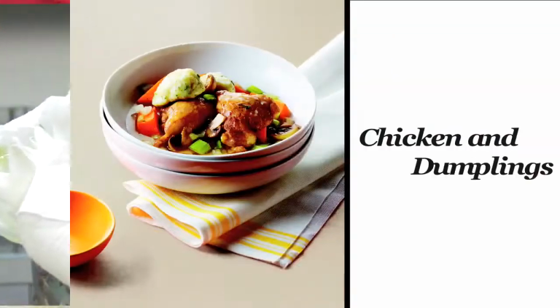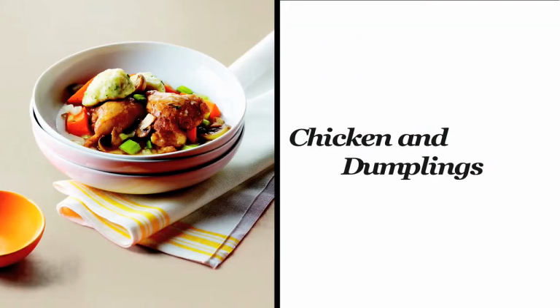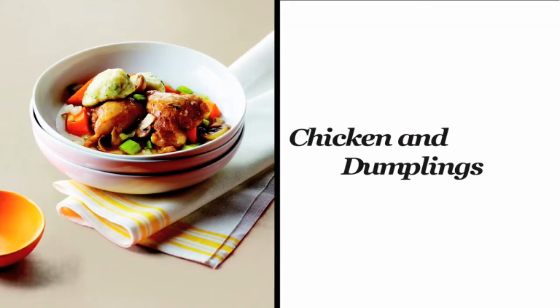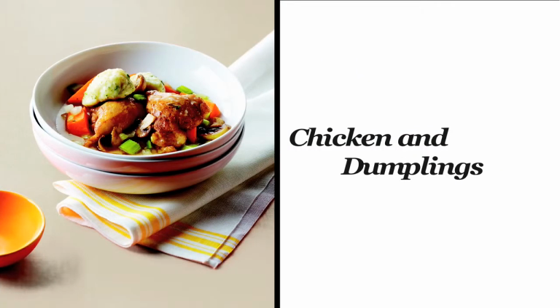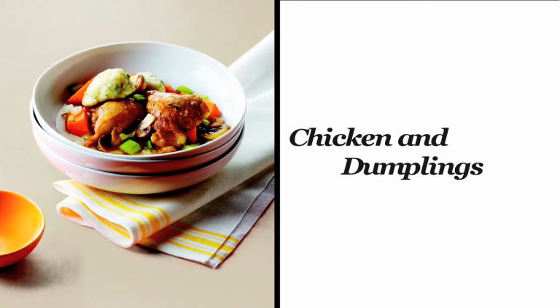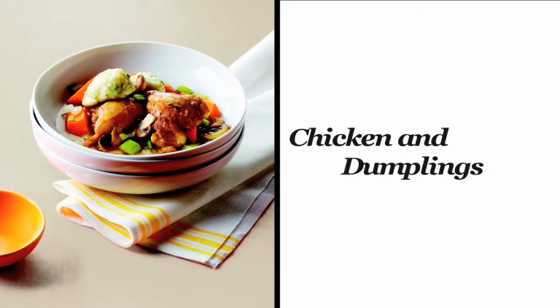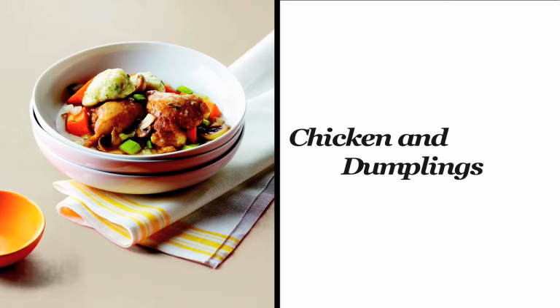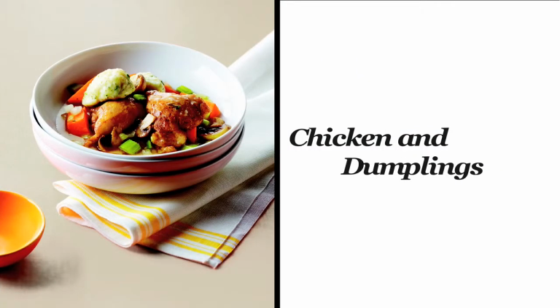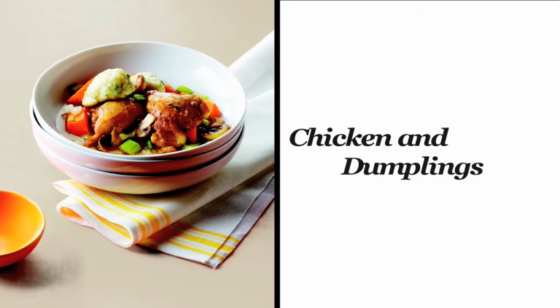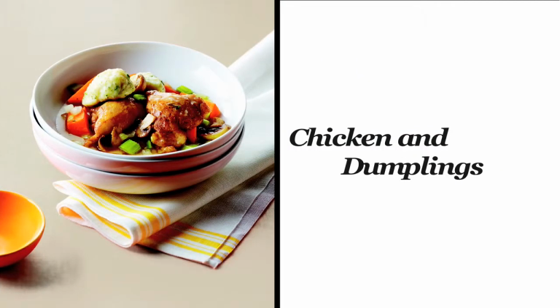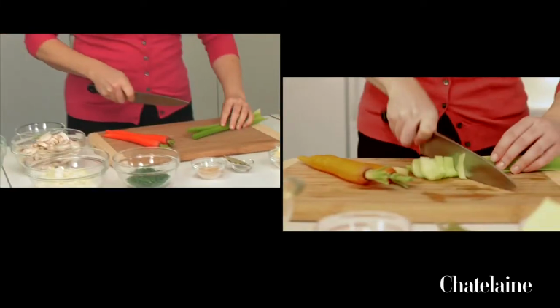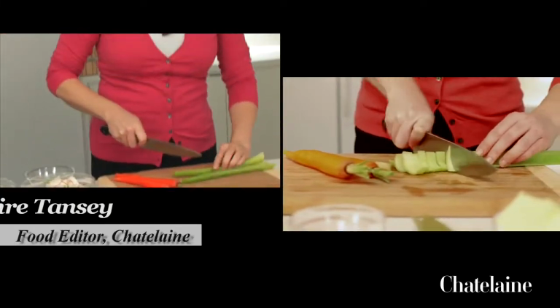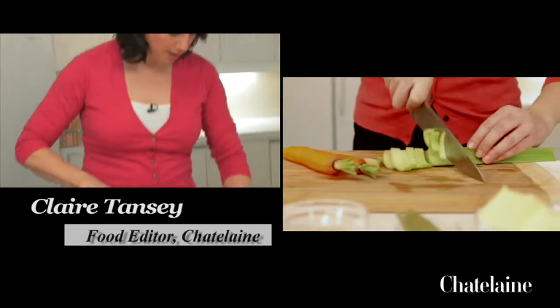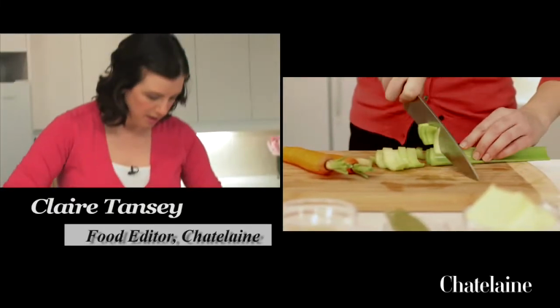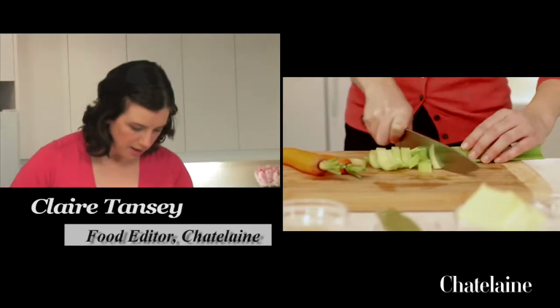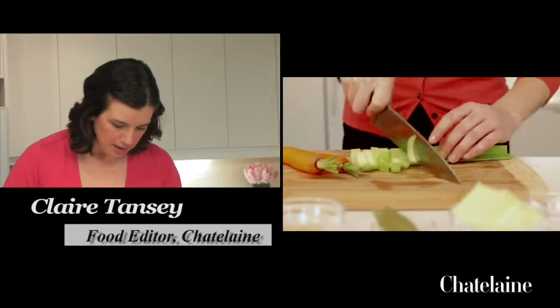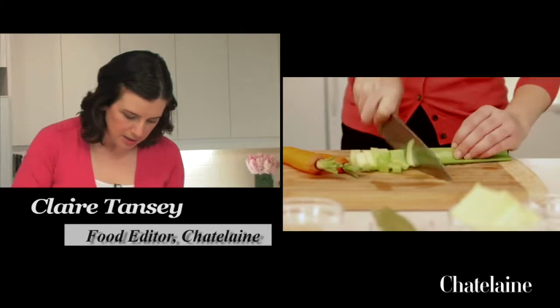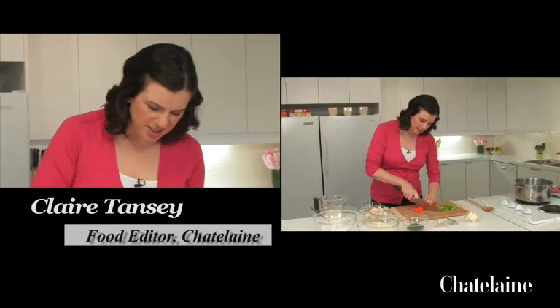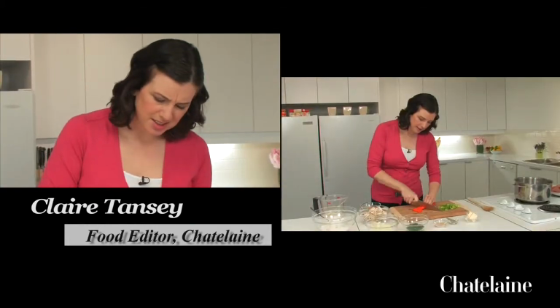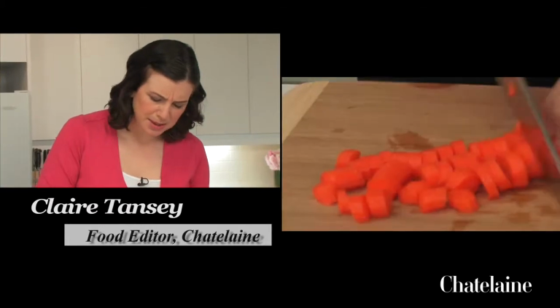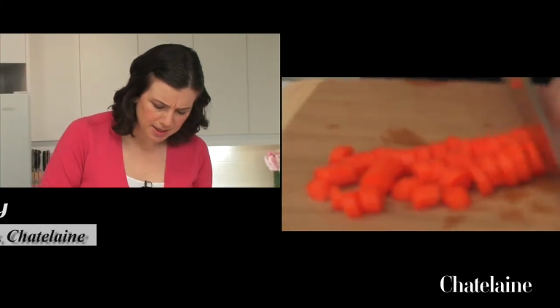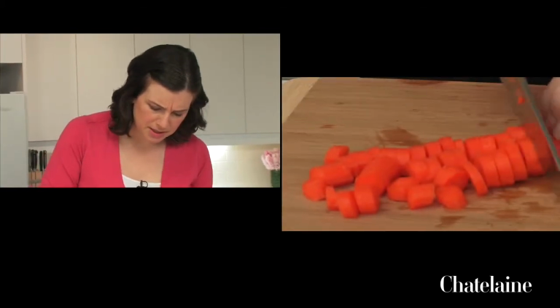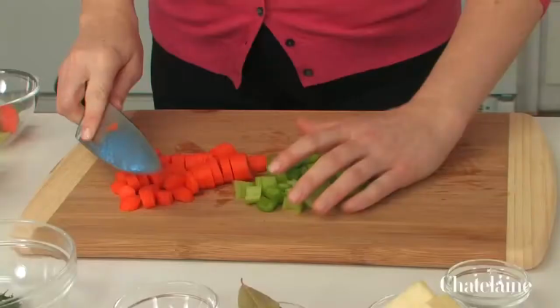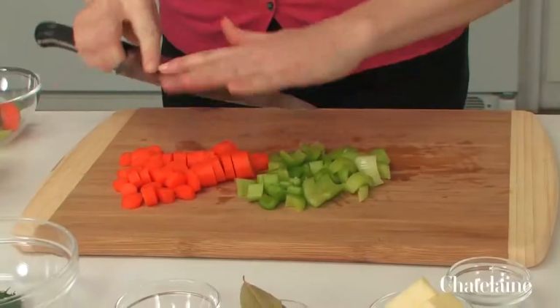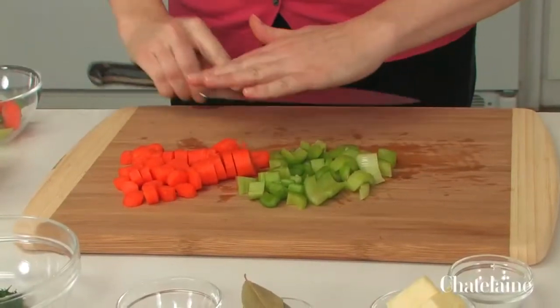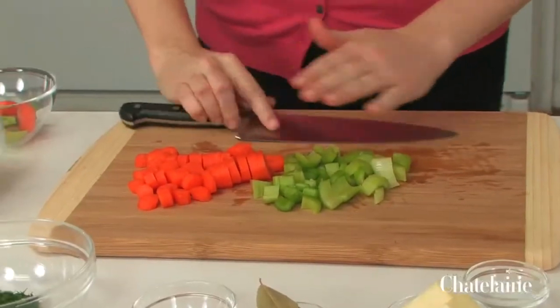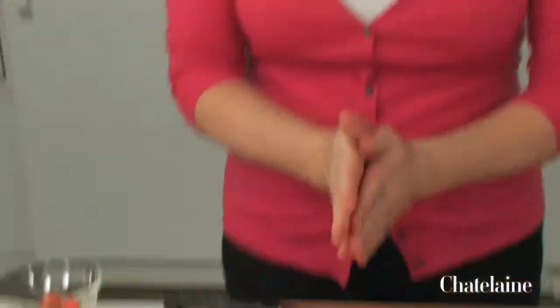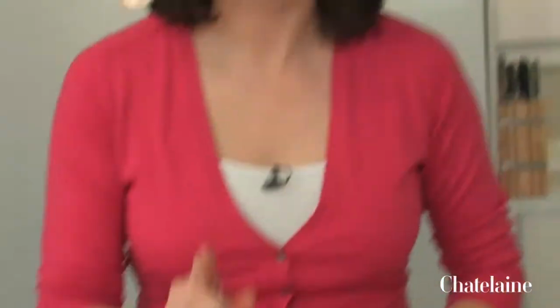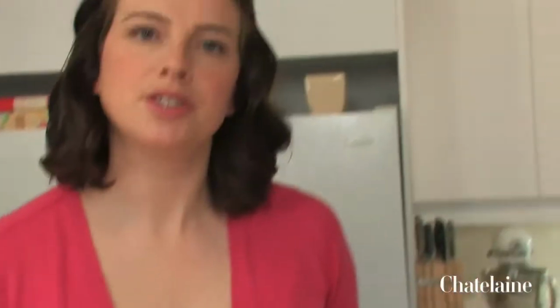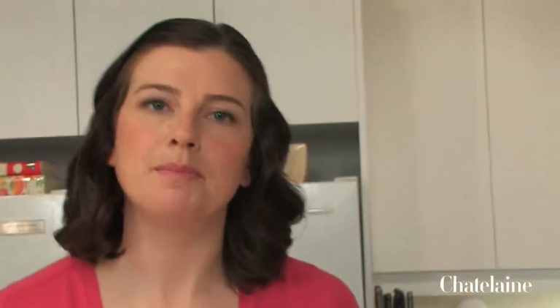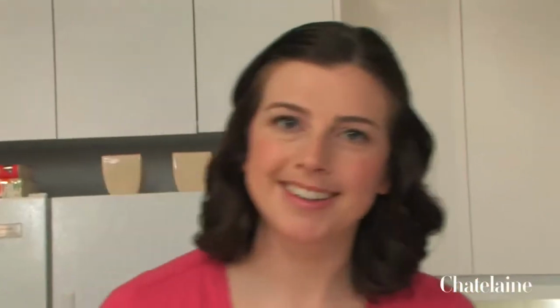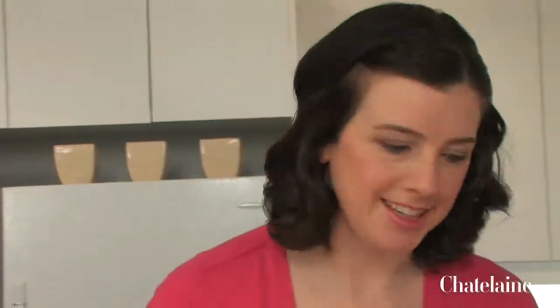I'm going to chop up some celery and some carrots. I've already chopped up an onion, just into sort of bite-sized pieces. So everything's chopped up. I'm going to start by browning the chicken.